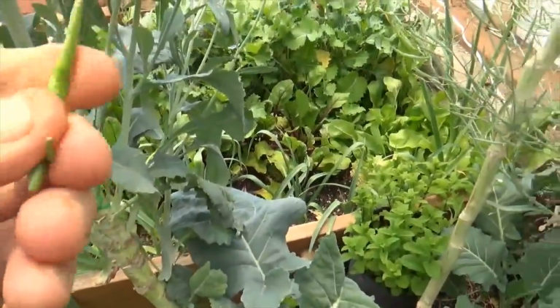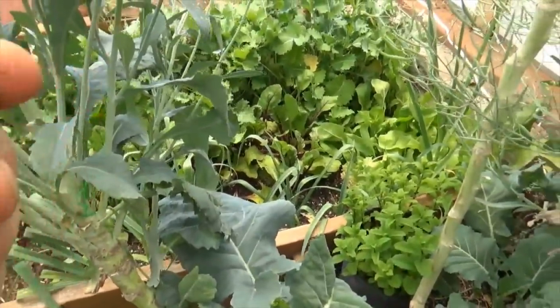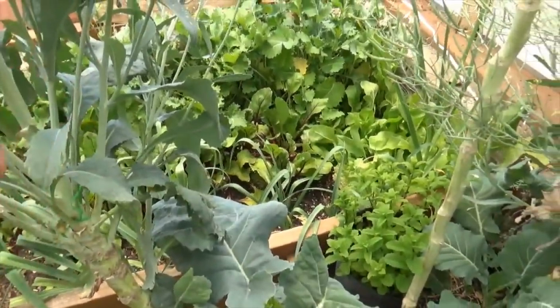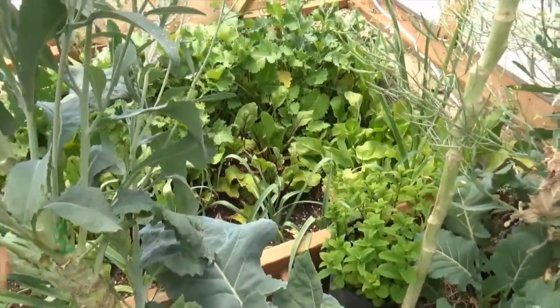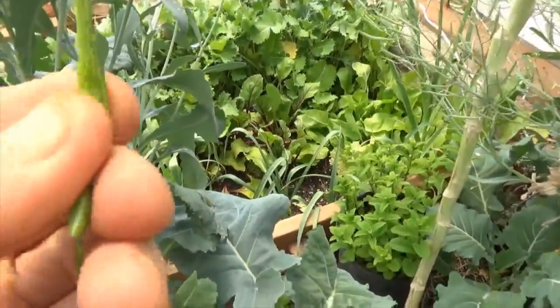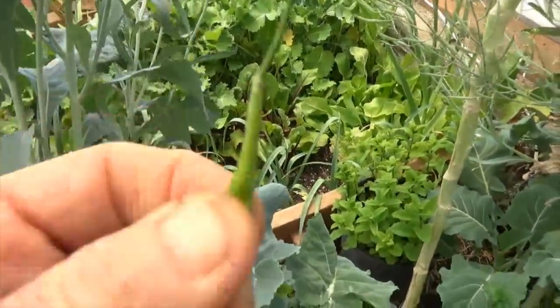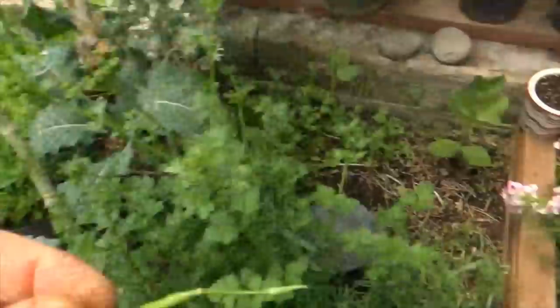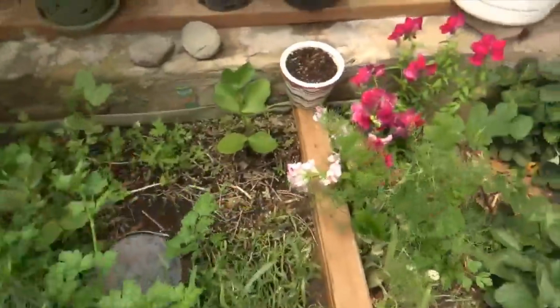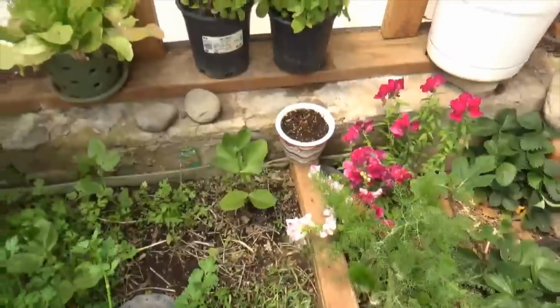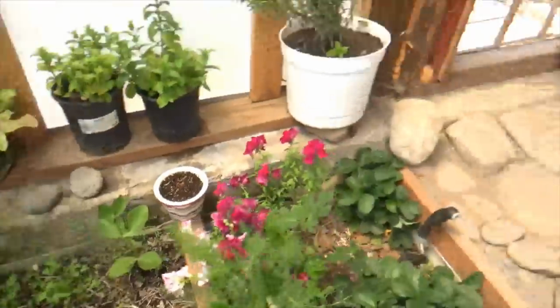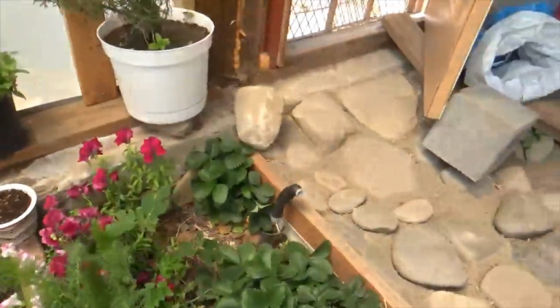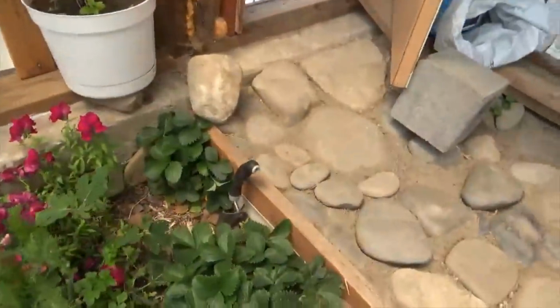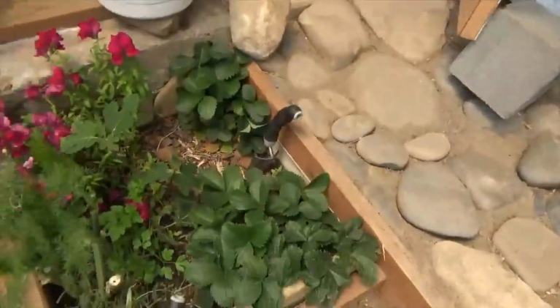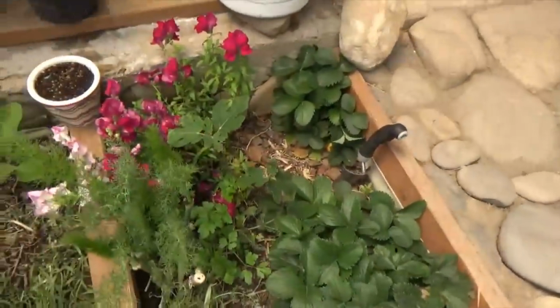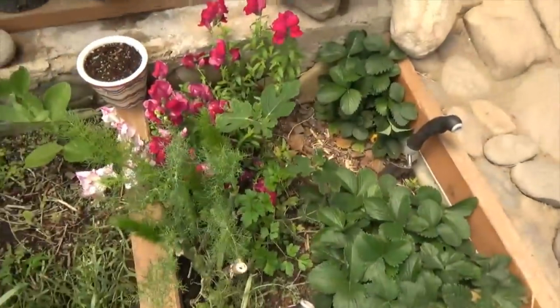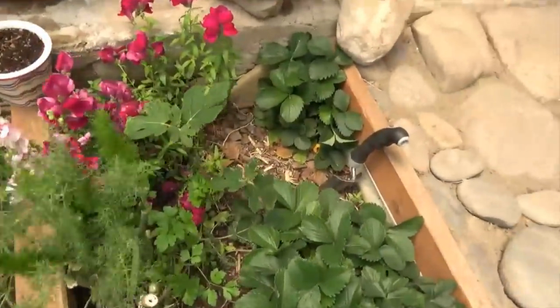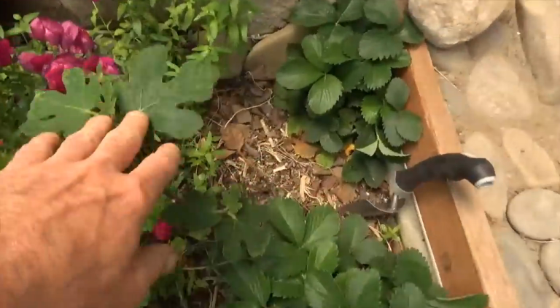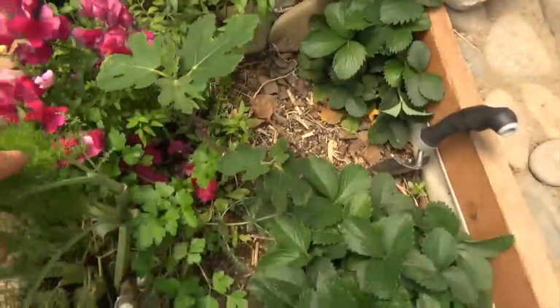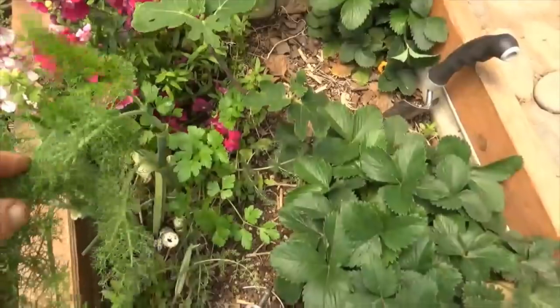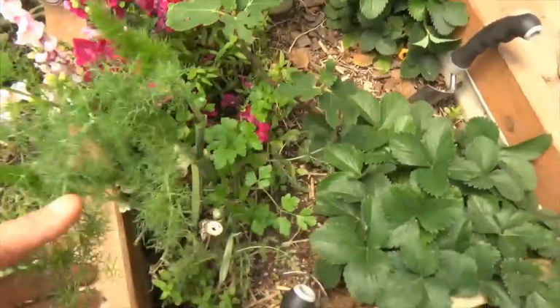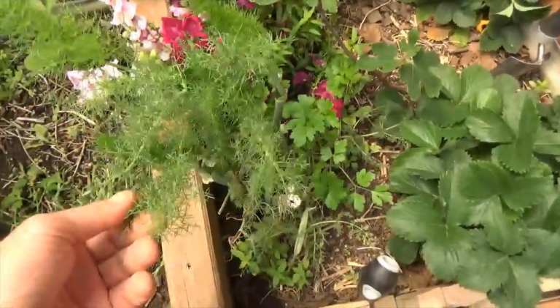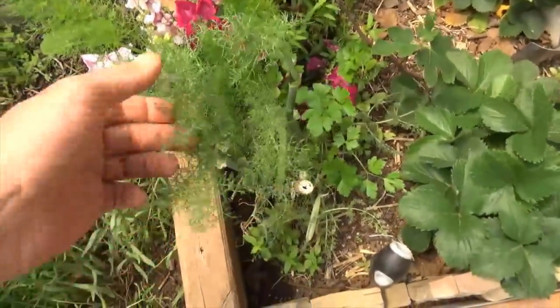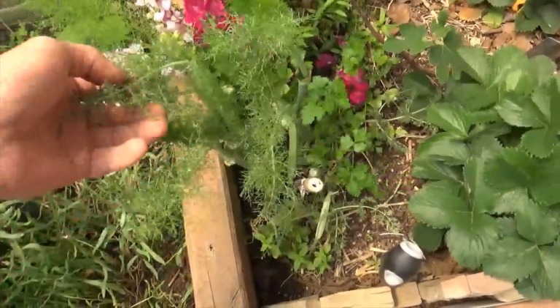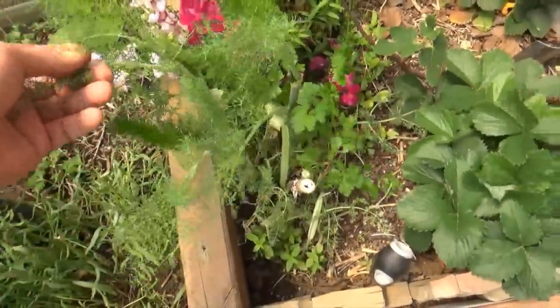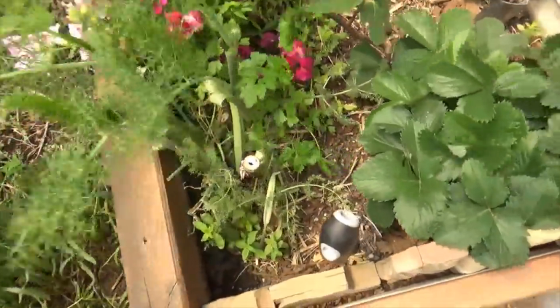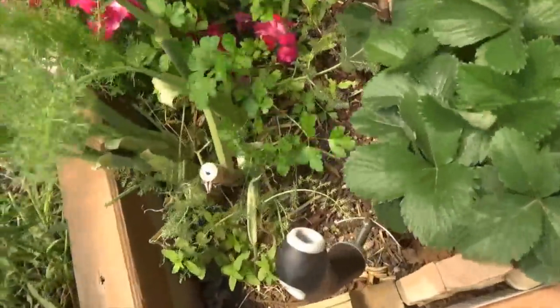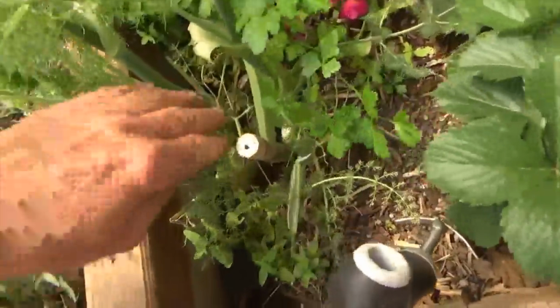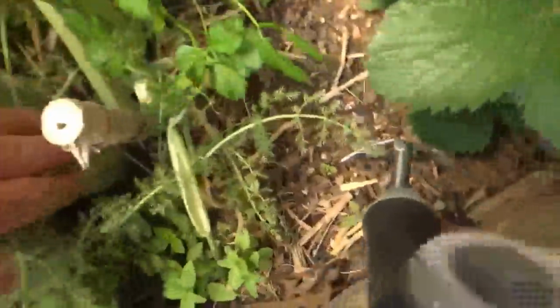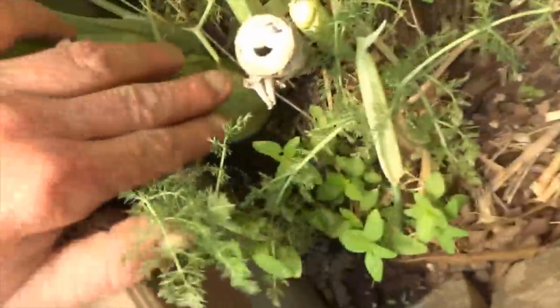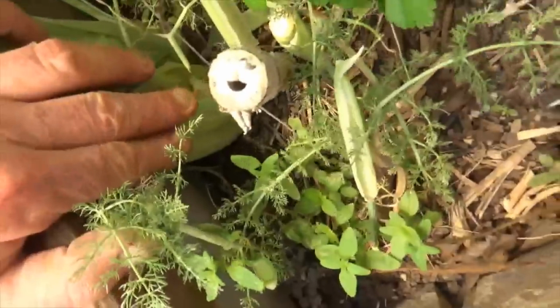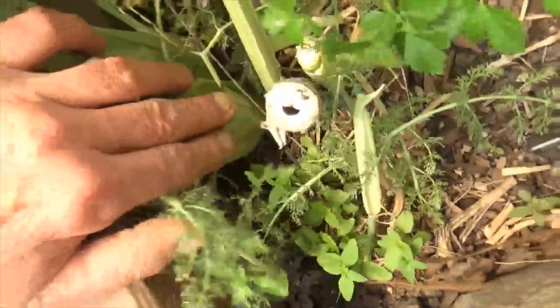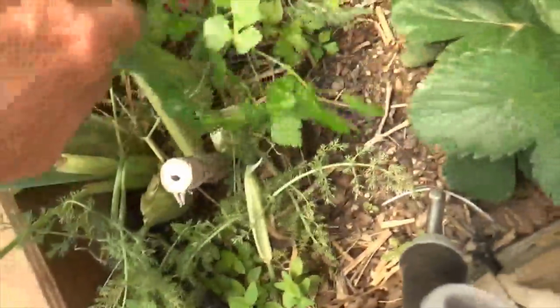They're not developed yet — I'm just squishing them now. But we have abundance in here. We've got fig. Take a look at this amazing fennel; there's probably a really nice bulb under there.